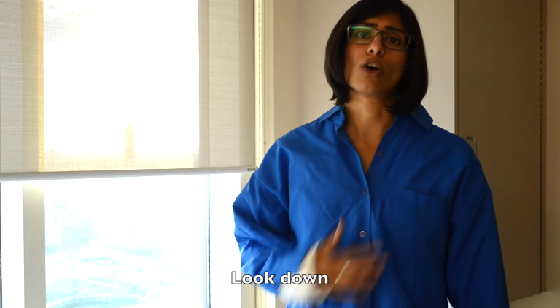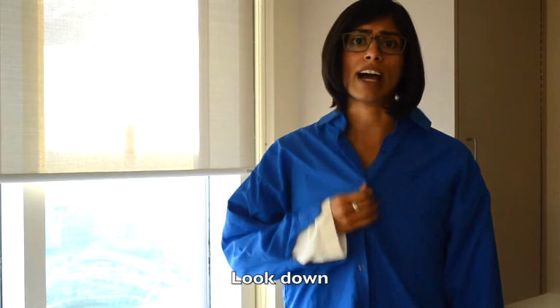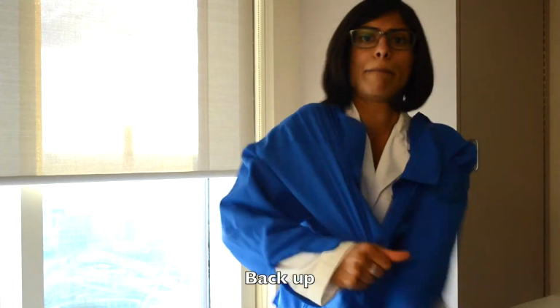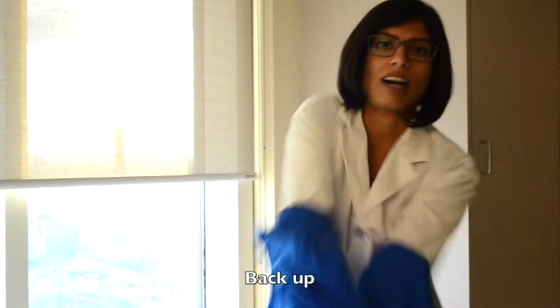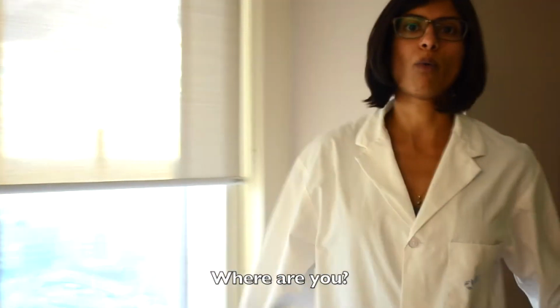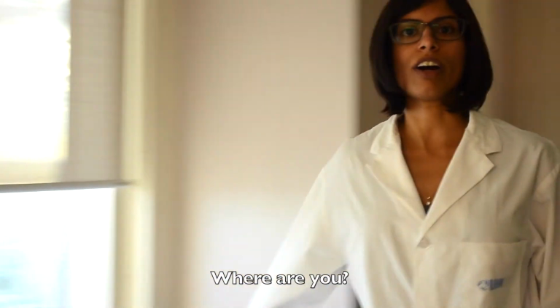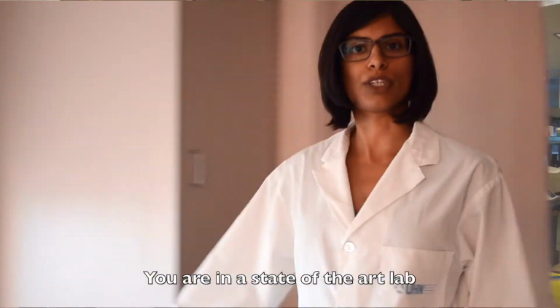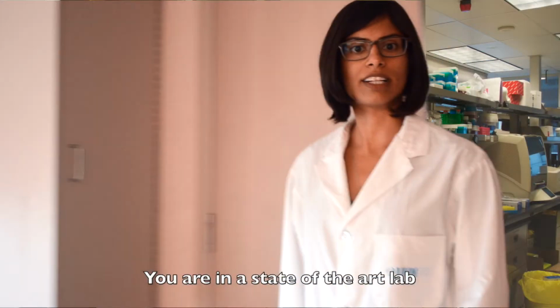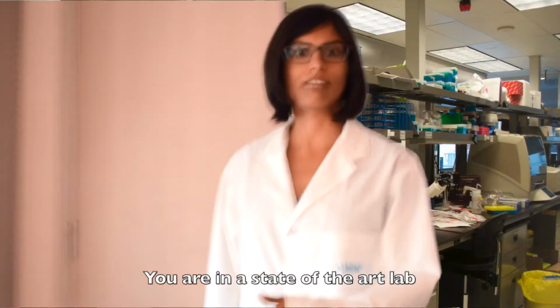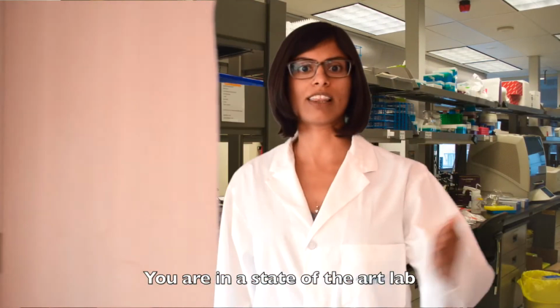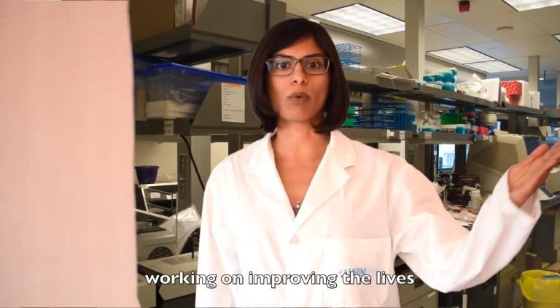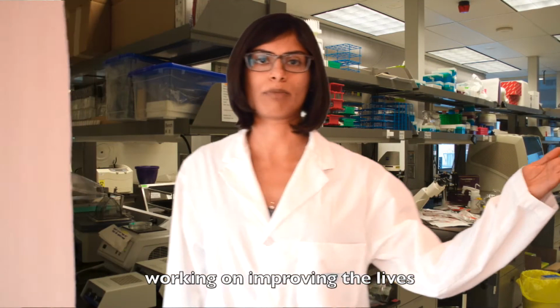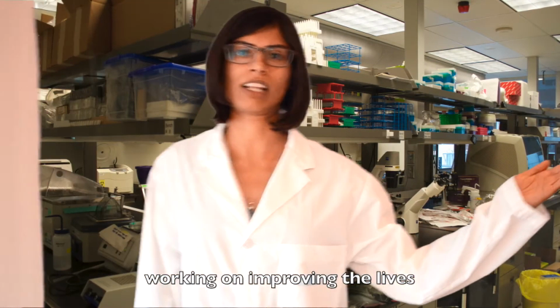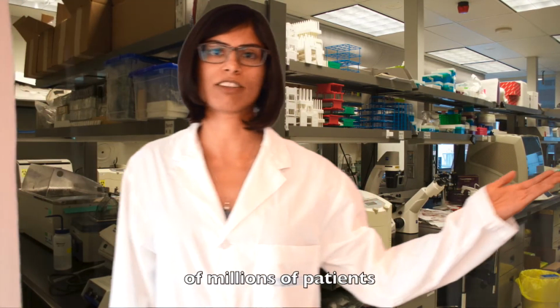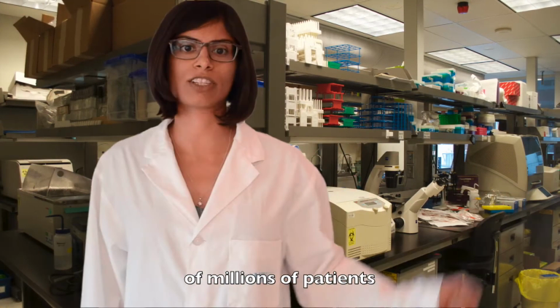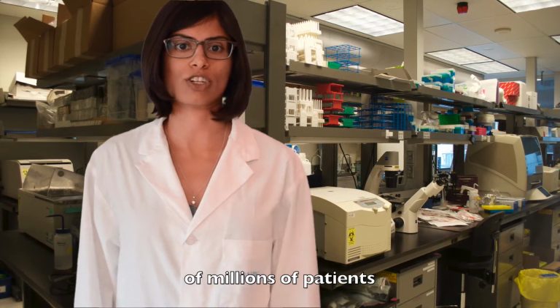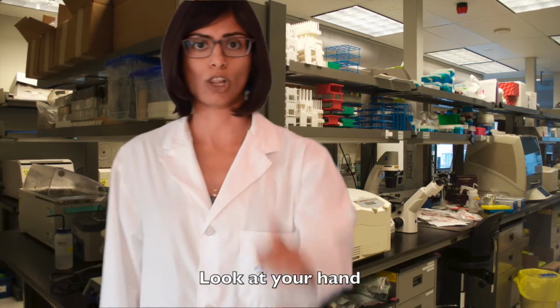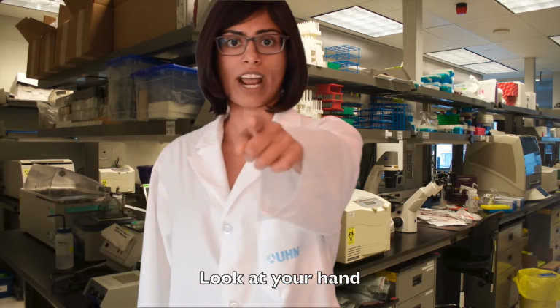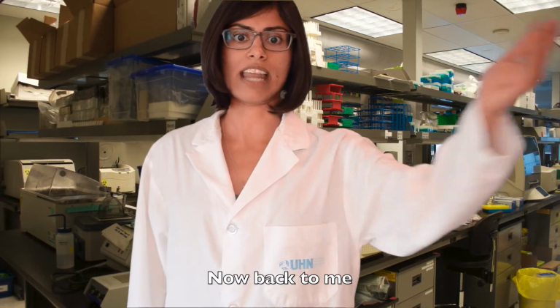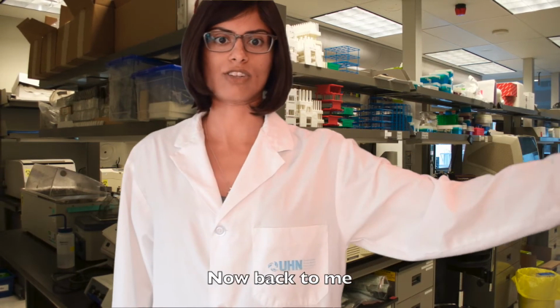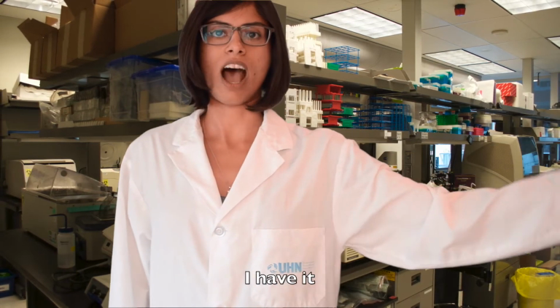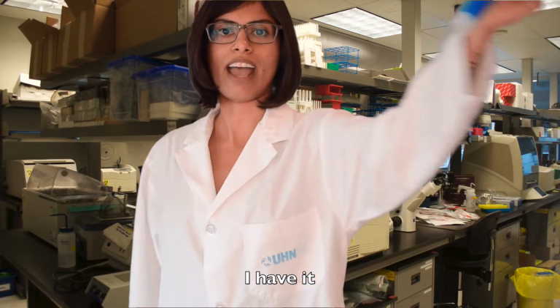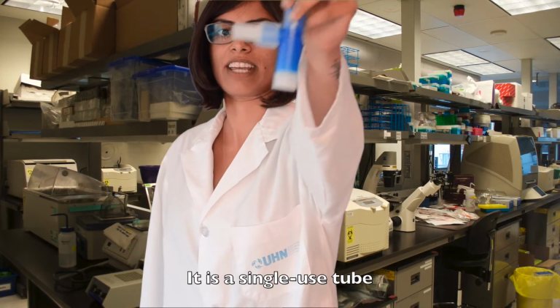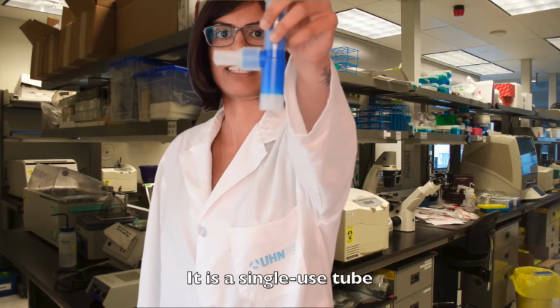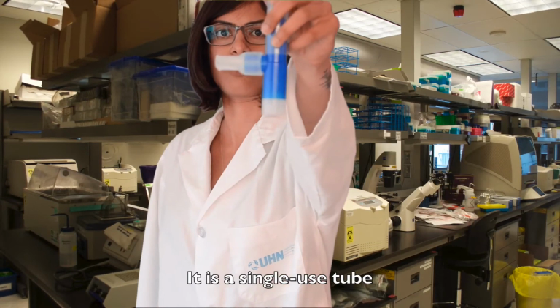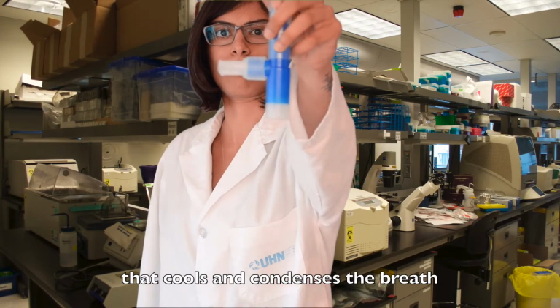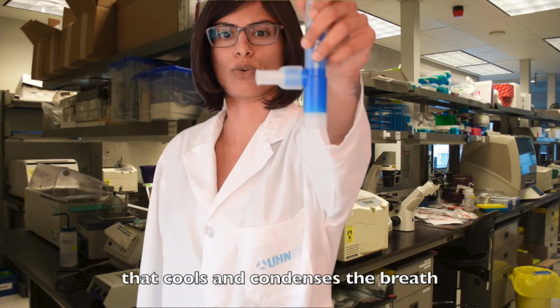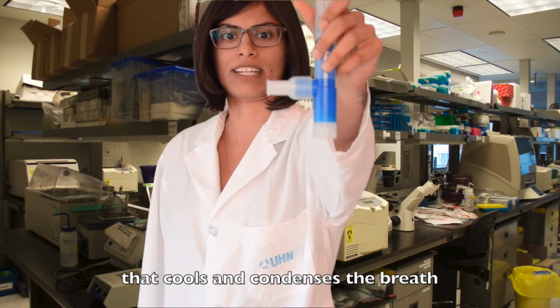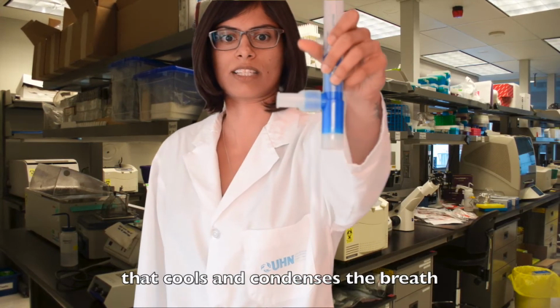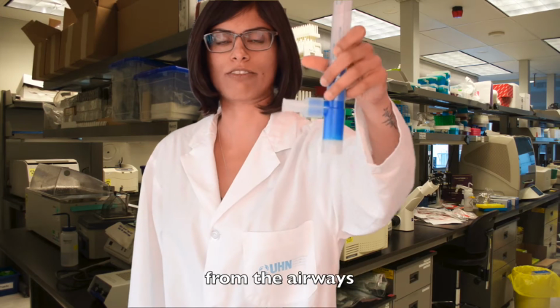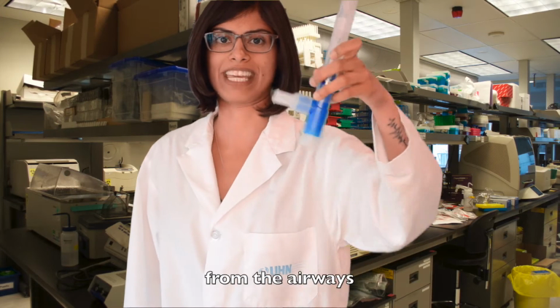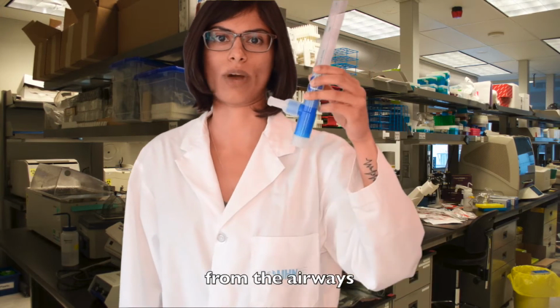Look down. Back up. Where are you? You are in a state-of-the-art lab working on improving the lives of millions of patients. Look at your hand. Now back to me. I have it — it is a single-use tube that cools and condenses the breath from the airways.